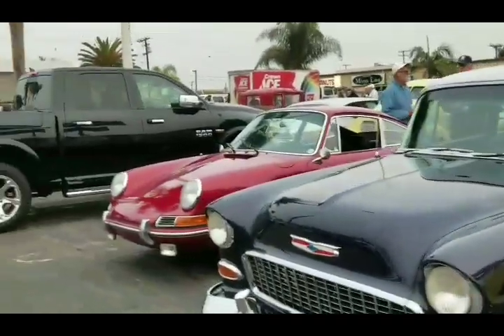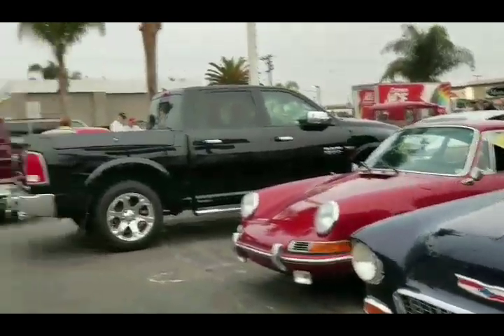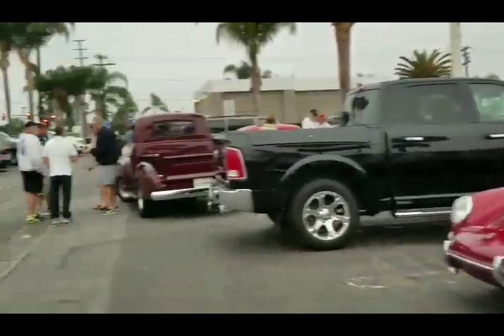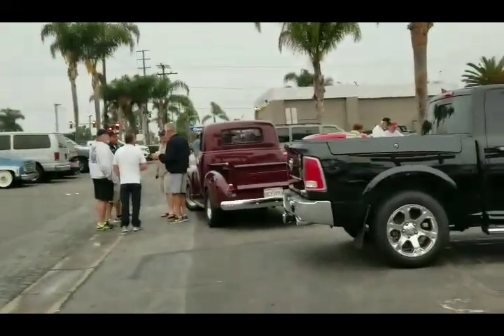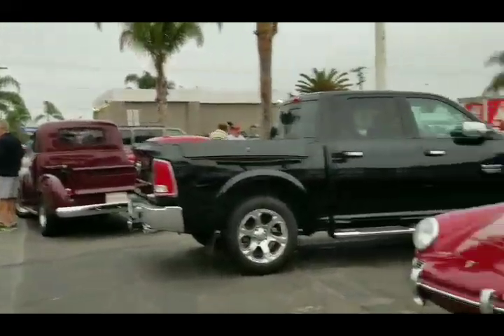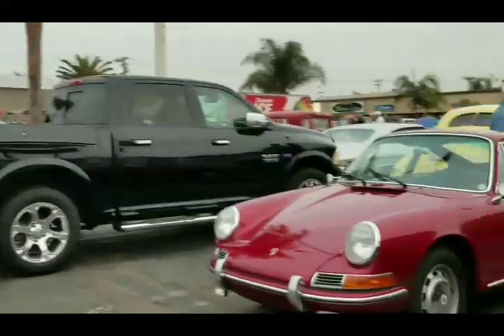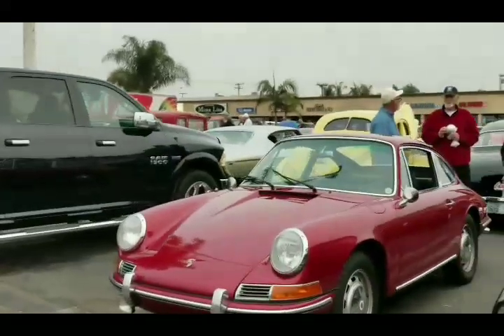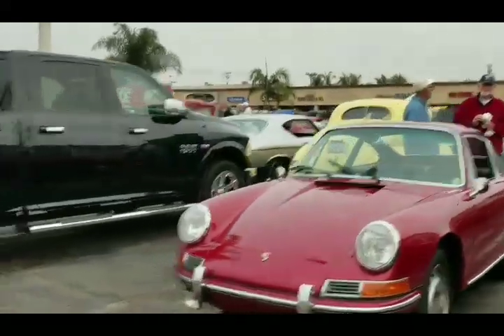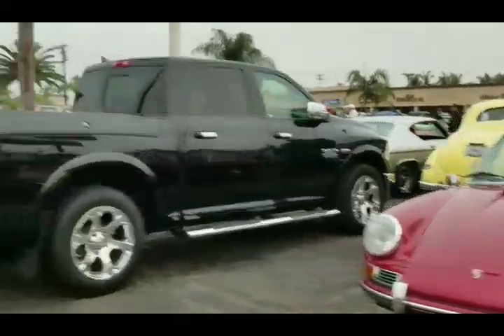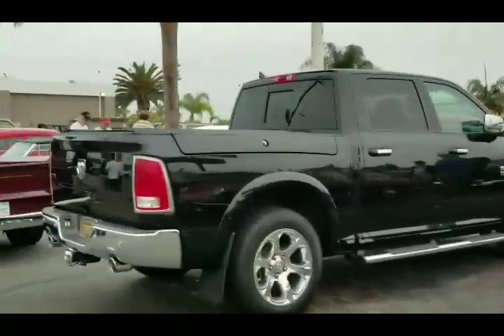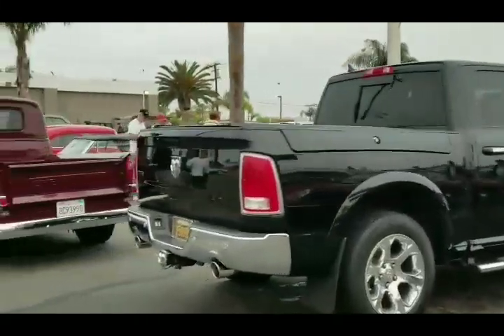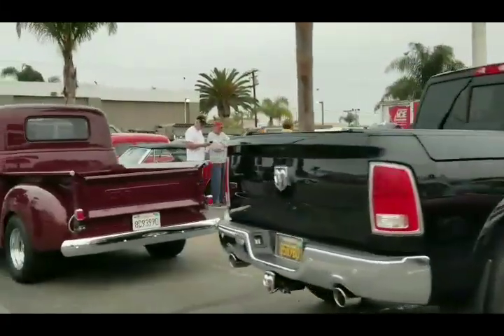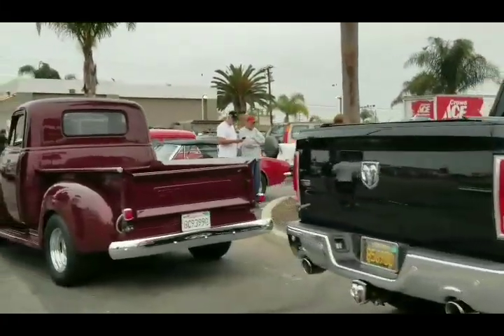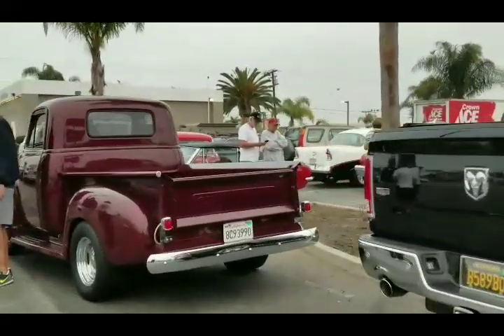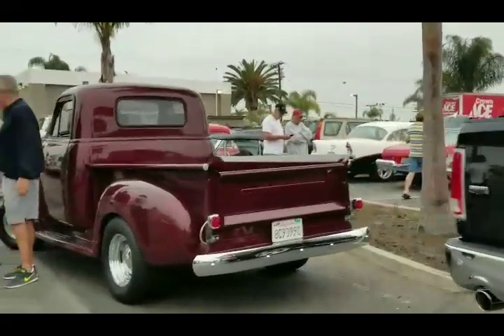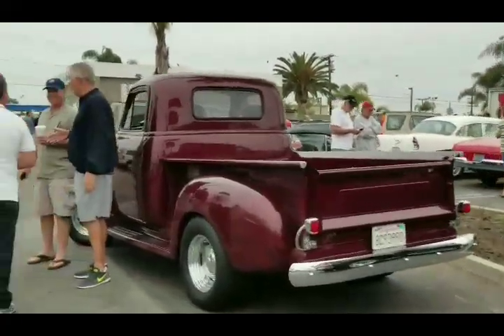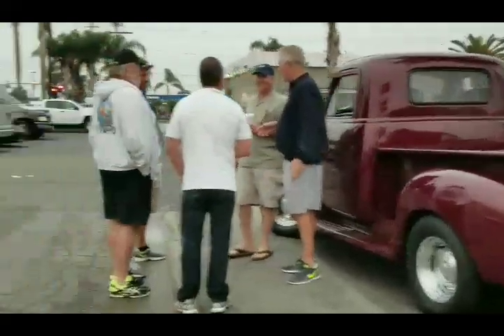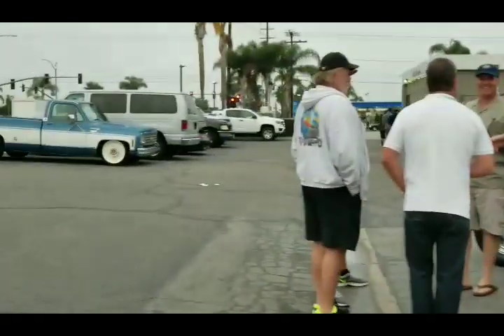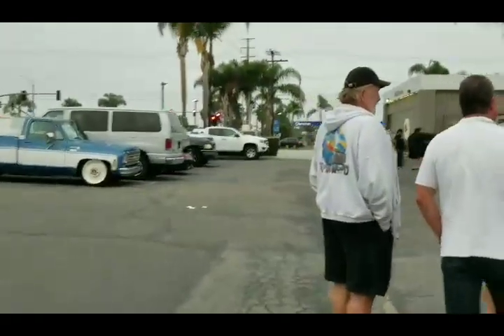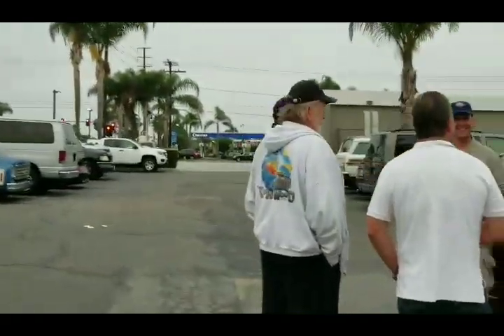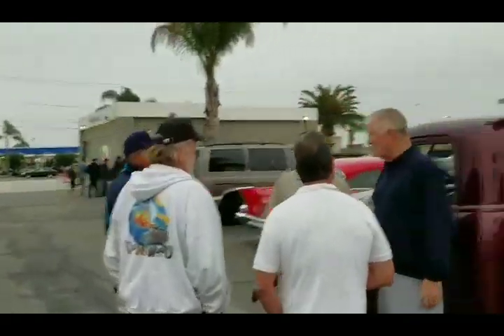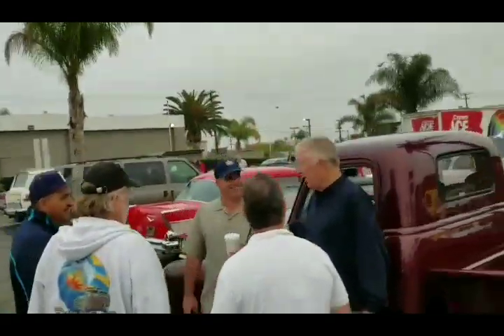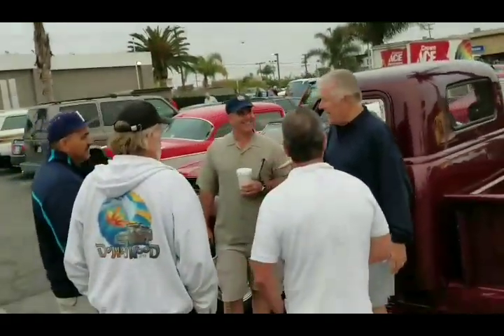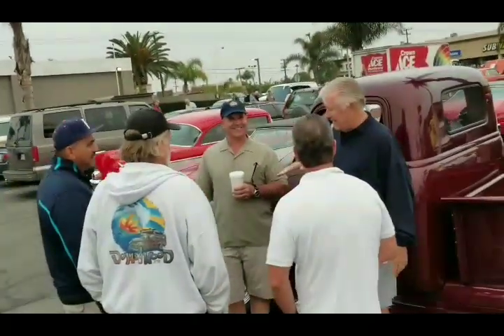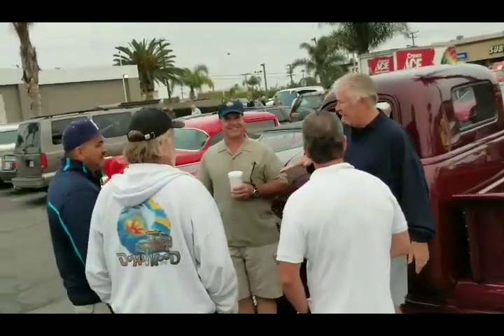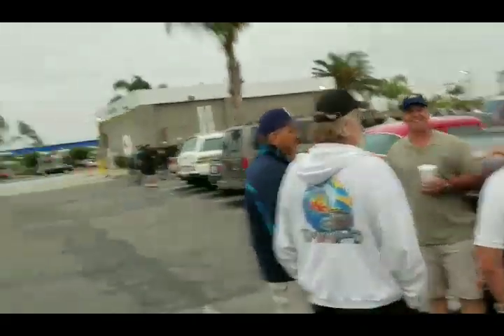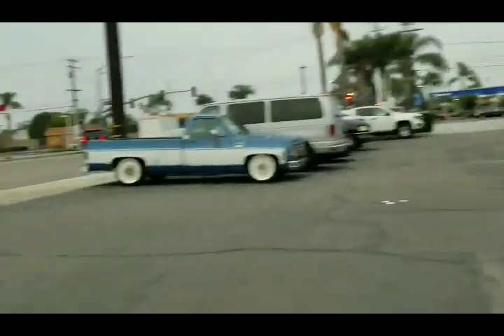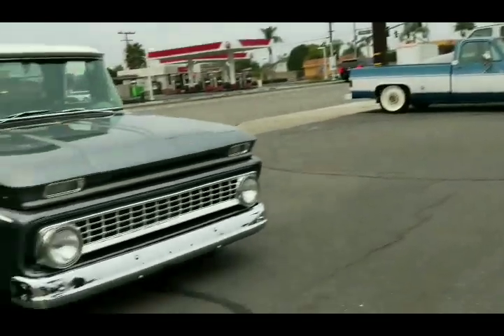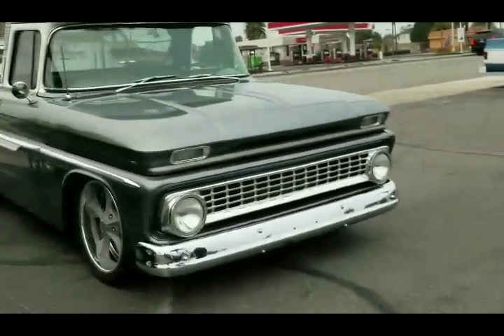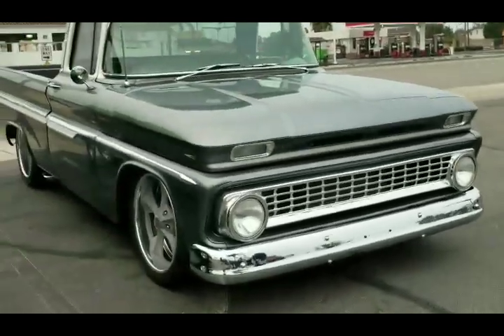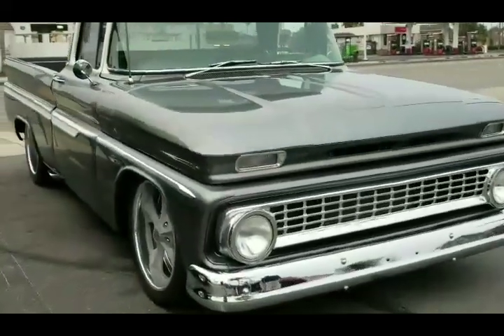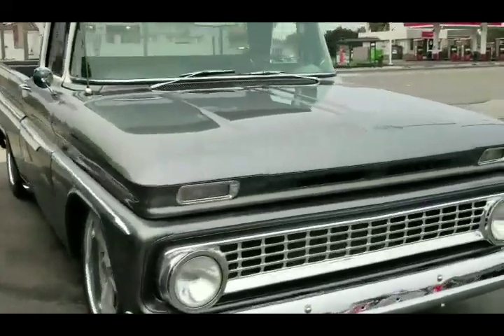What a Saturday morning we got here. Huntington Beach, California - air show weekend. We got pickup trucks, we got C10s.